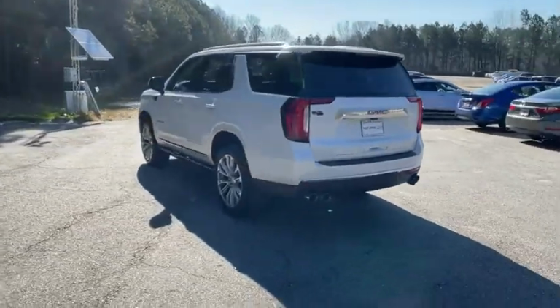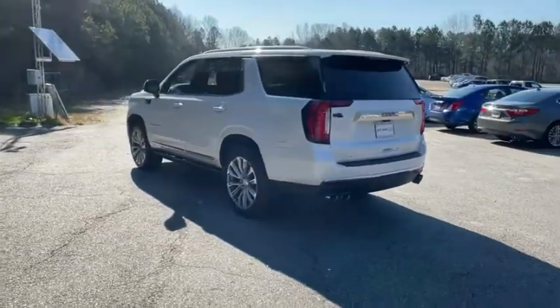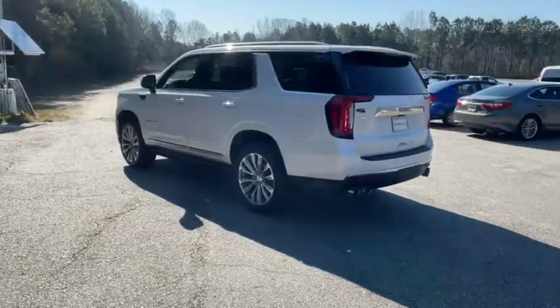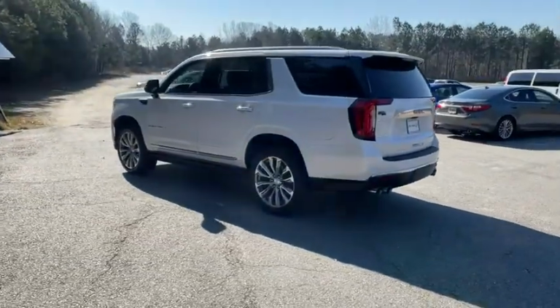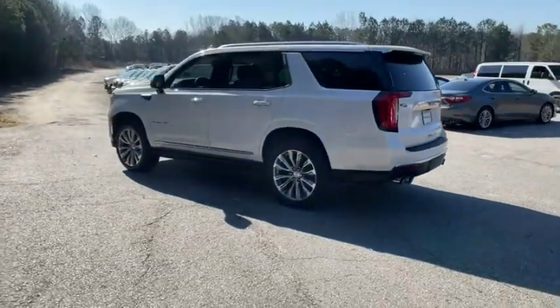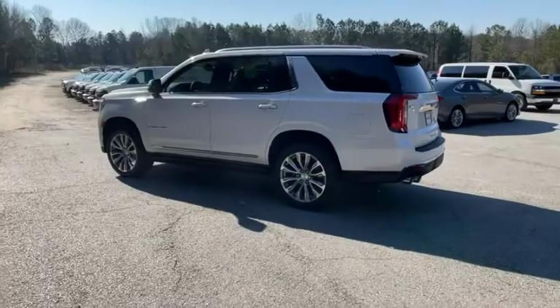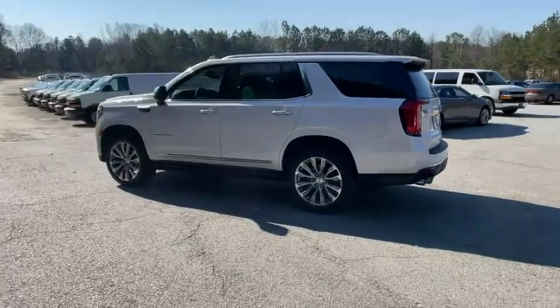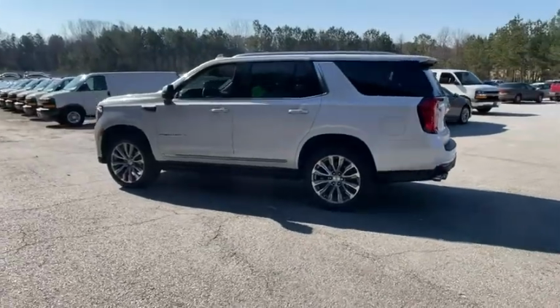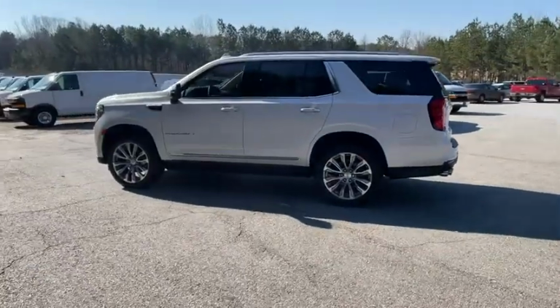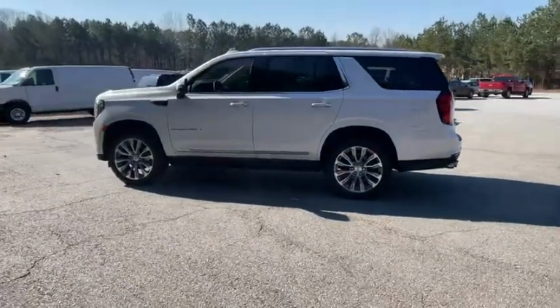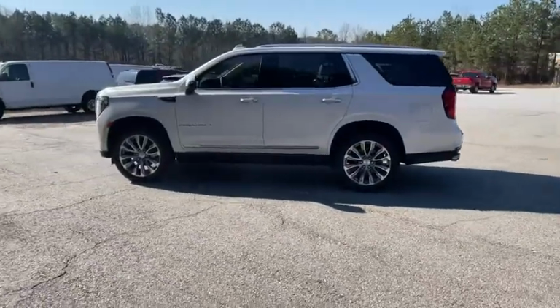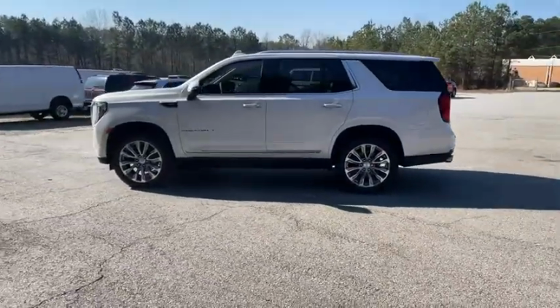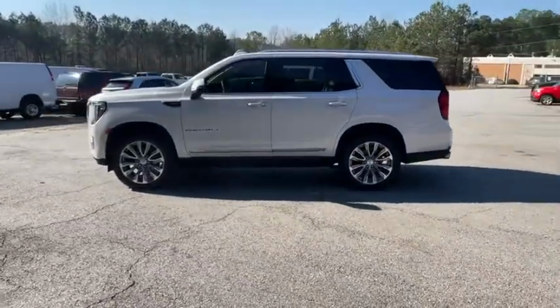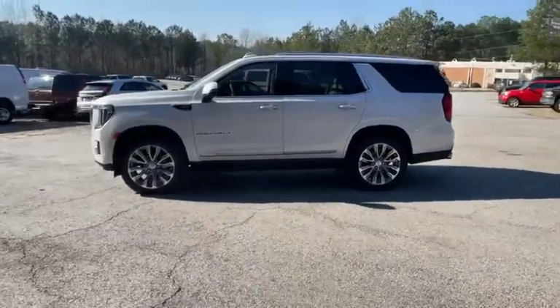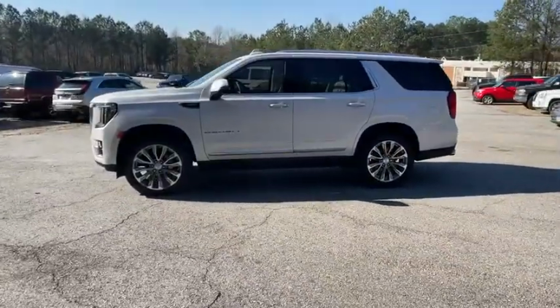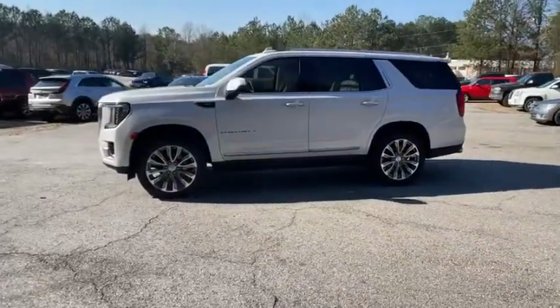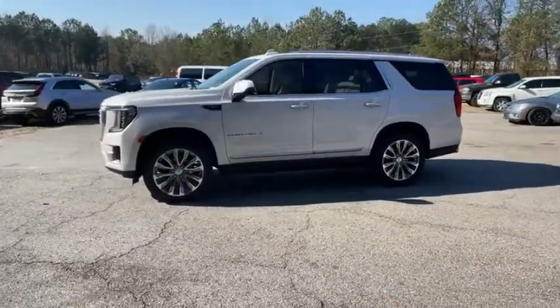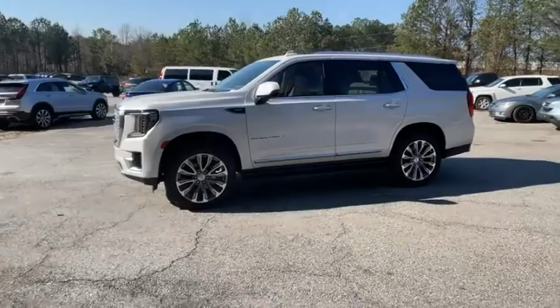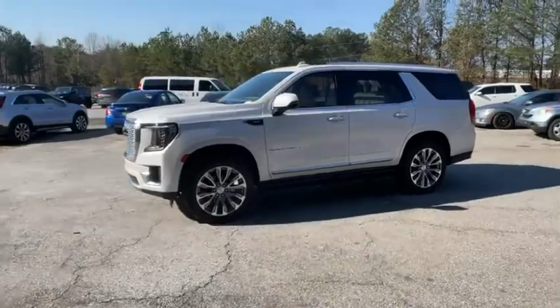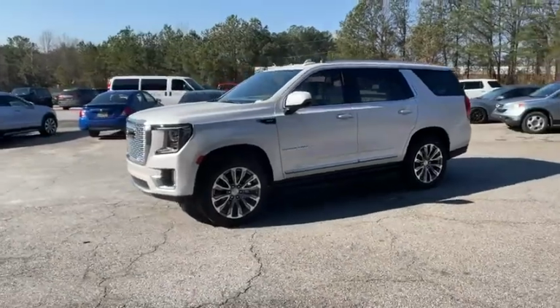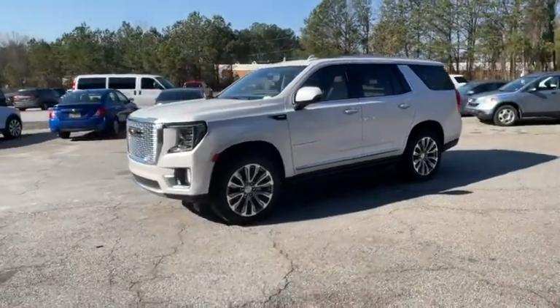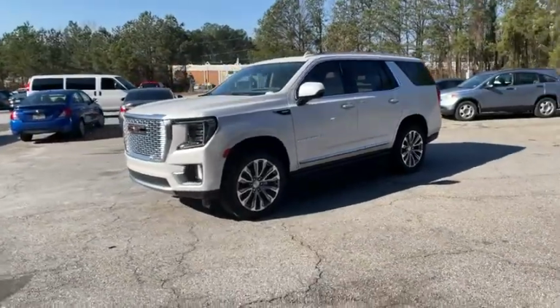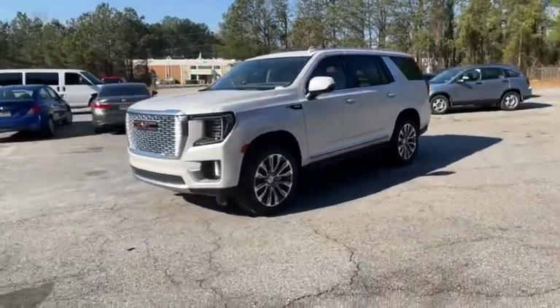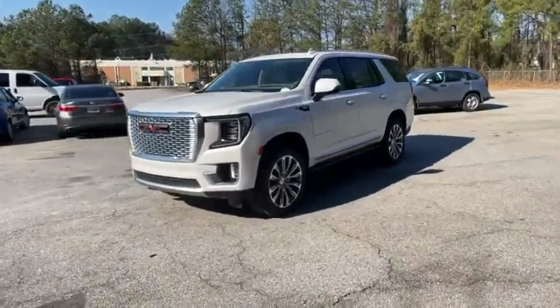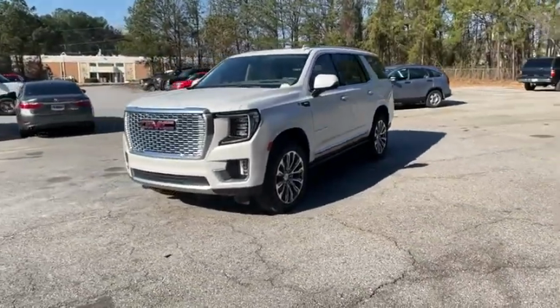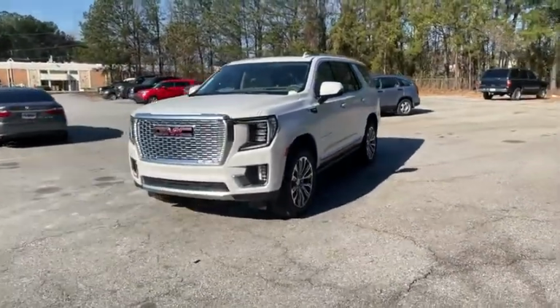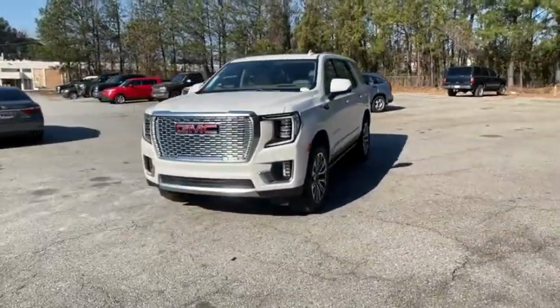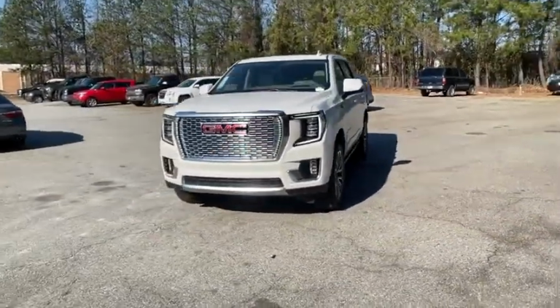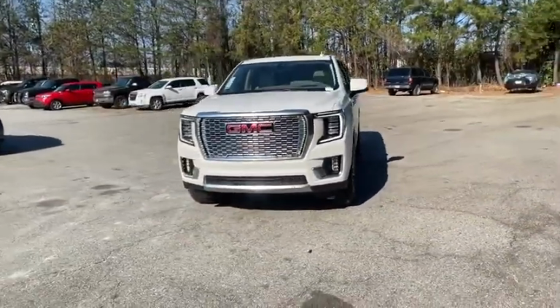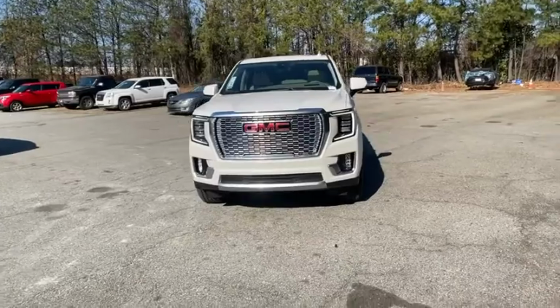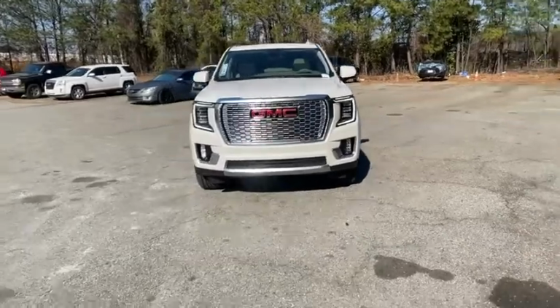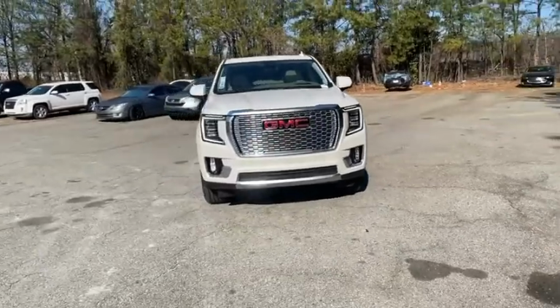Here are some of this vehicle's great options: power passenger seat, lane departure warning, tow hitch, anti-lock braking system, power liftgate, navigation system, Bluetooth, power steering, keyless start, four-wheel disc brakes.